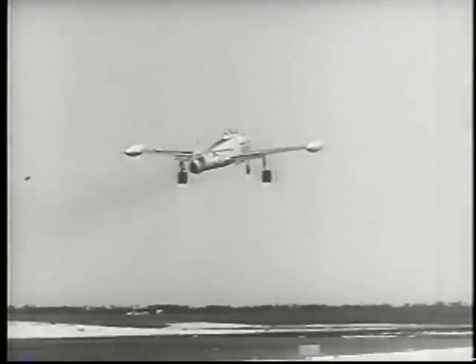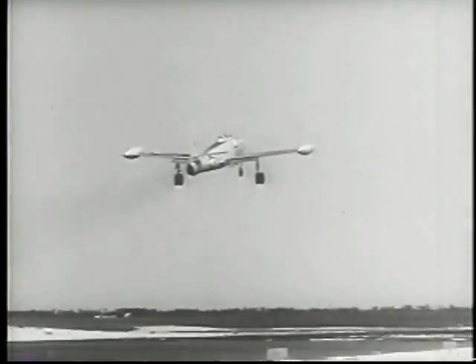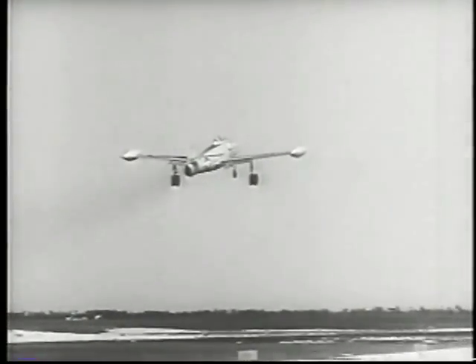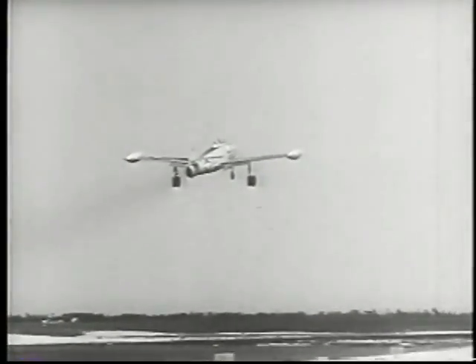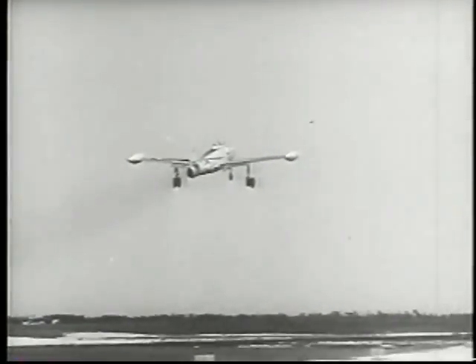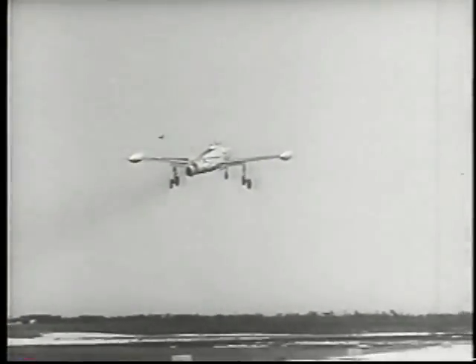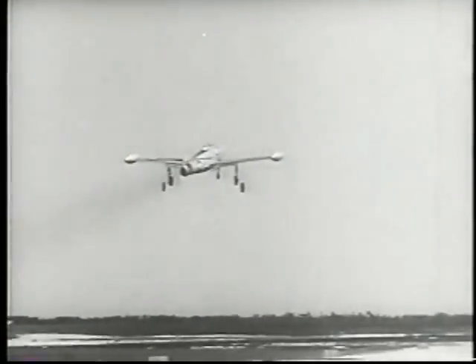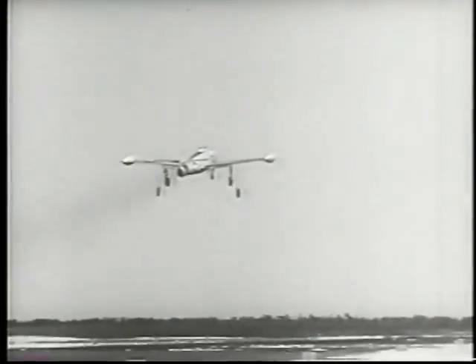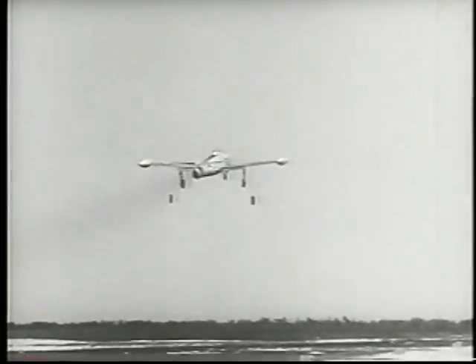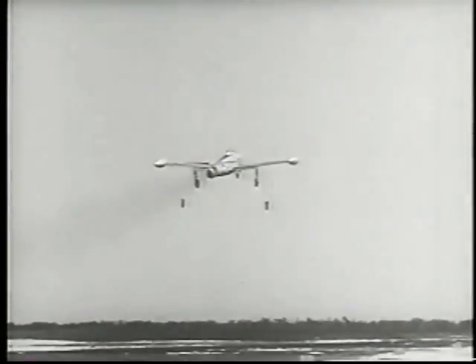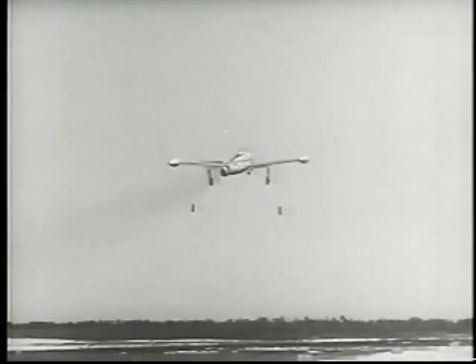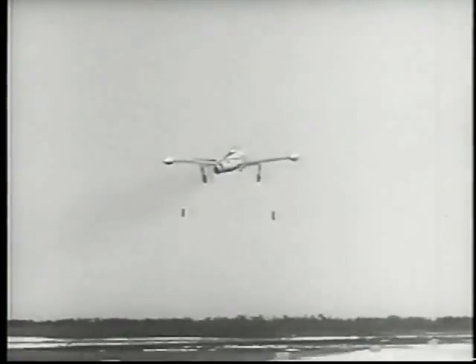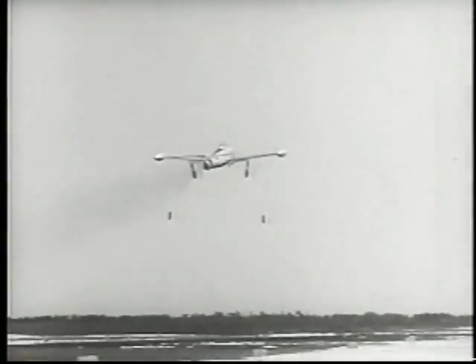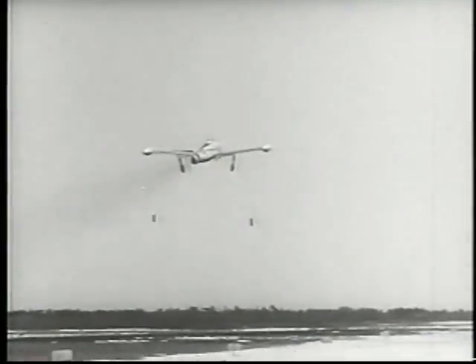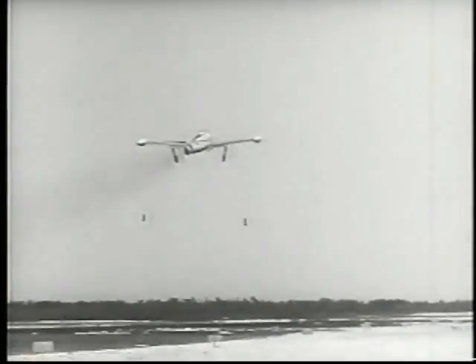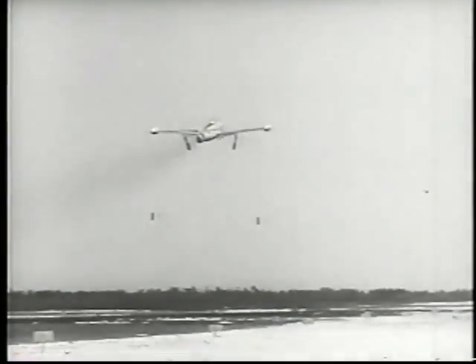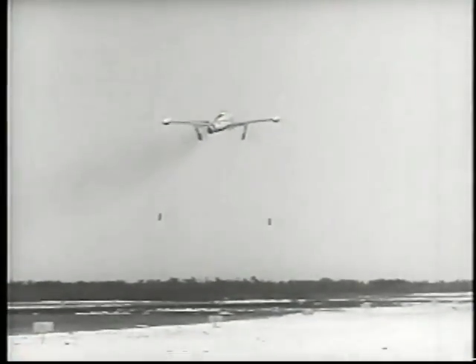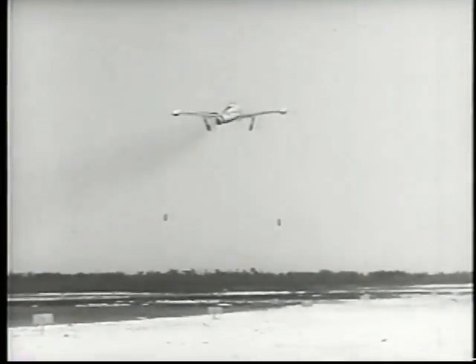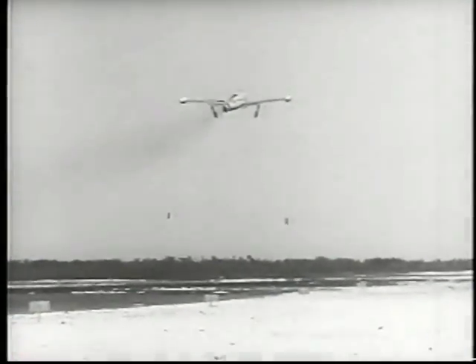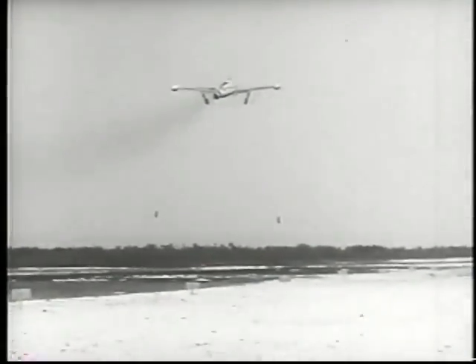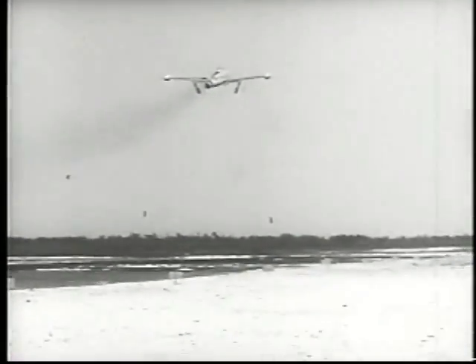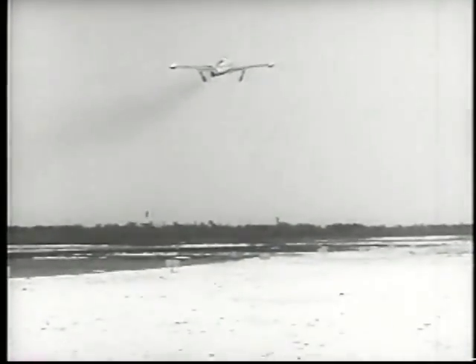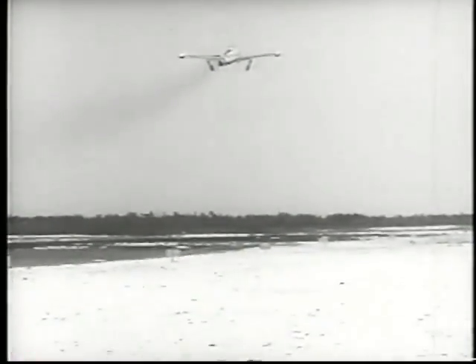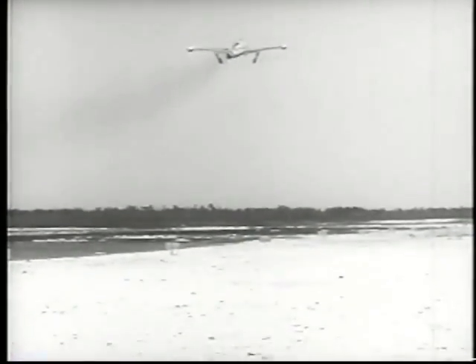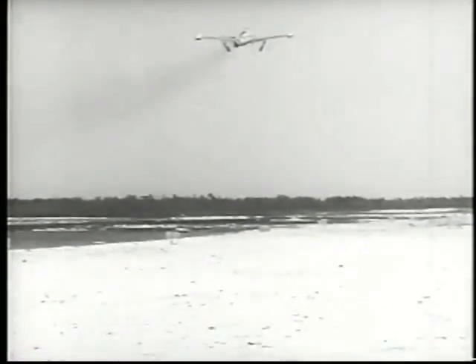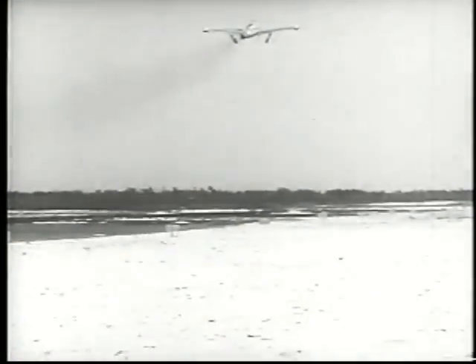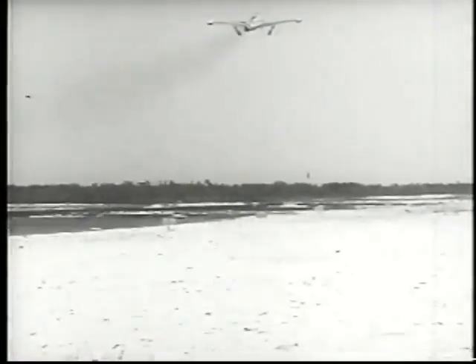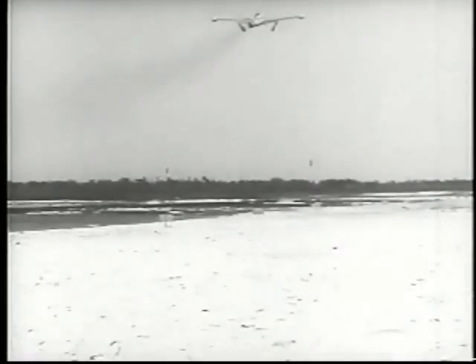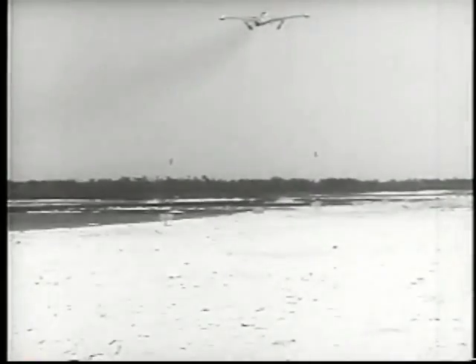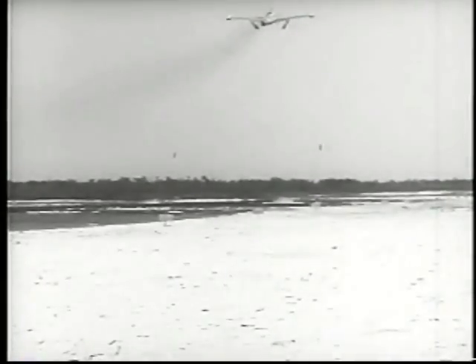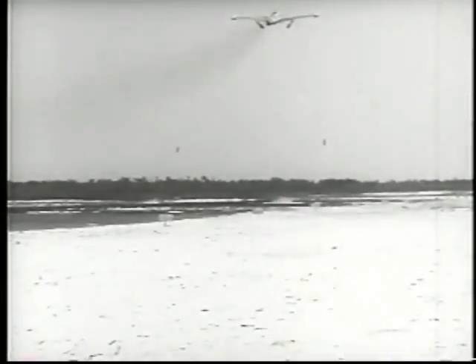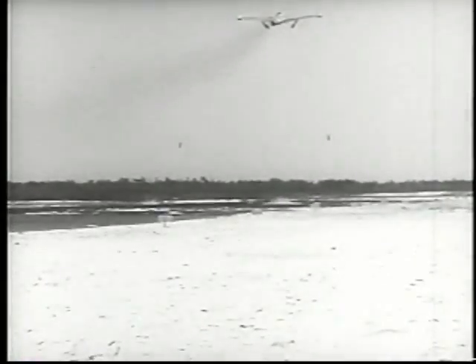Released at takeoff or from minimum altitude, slow motion photography showed how auxiliary wheels bounced or rolled for a mile or more during early experiments.